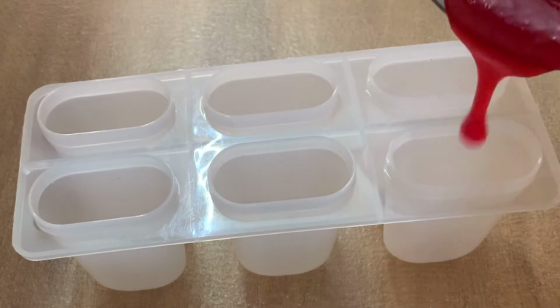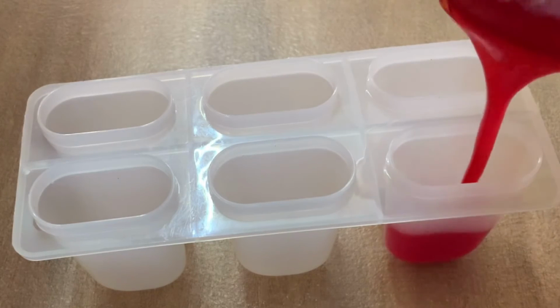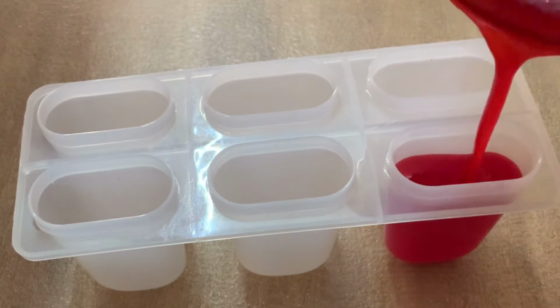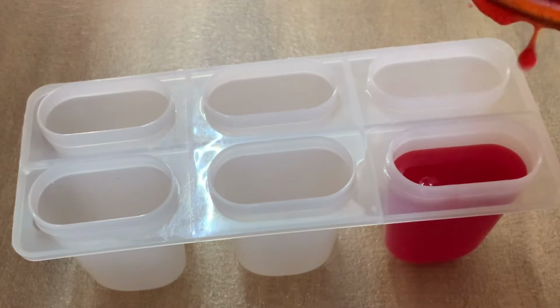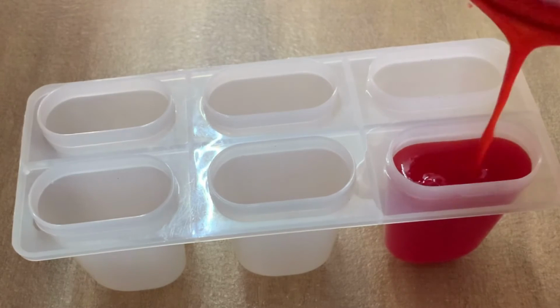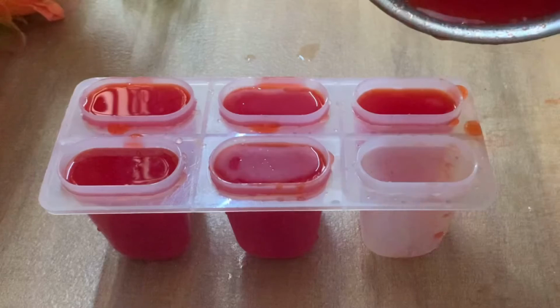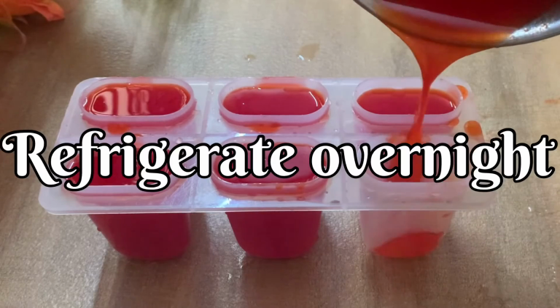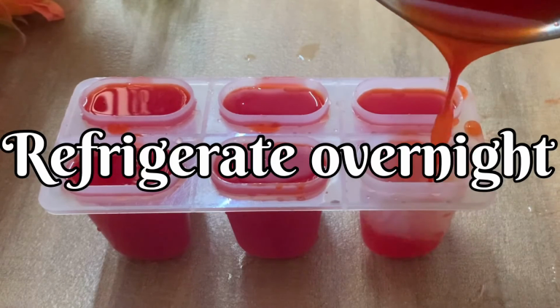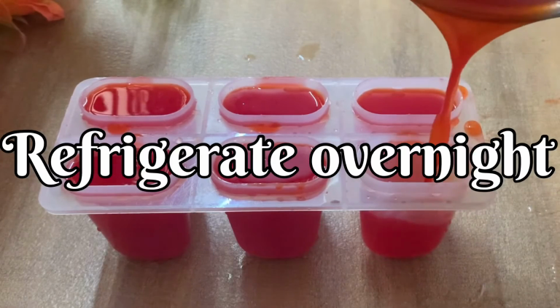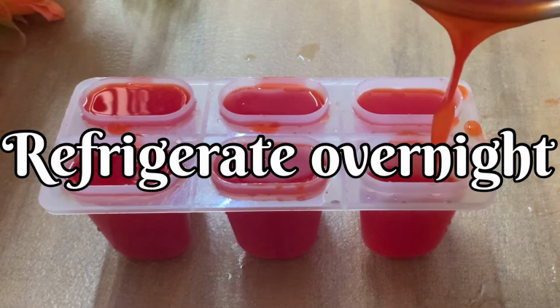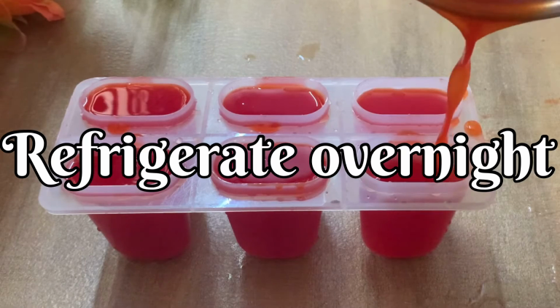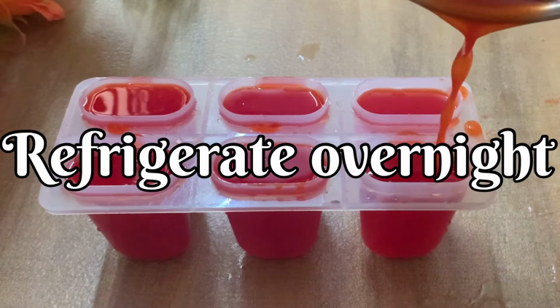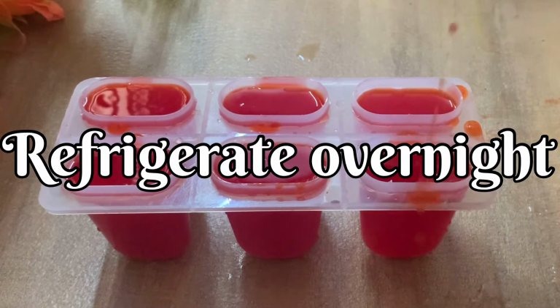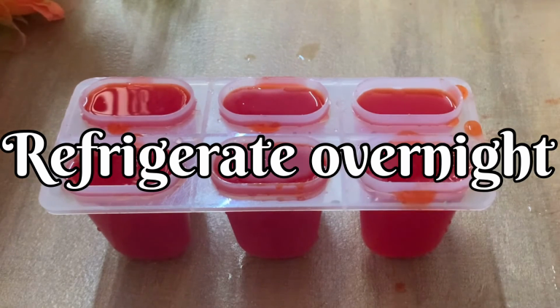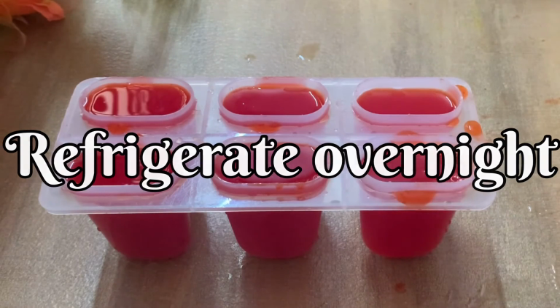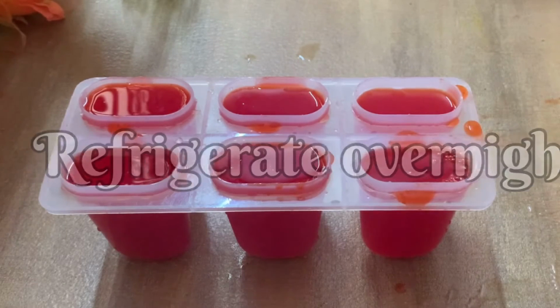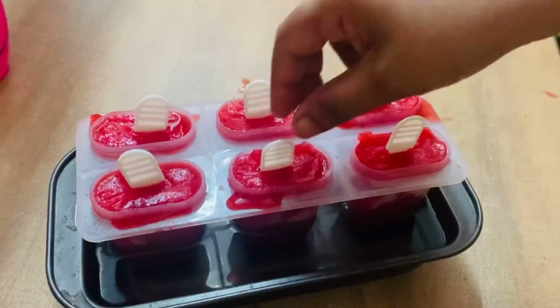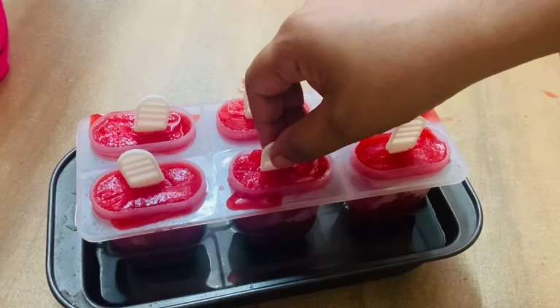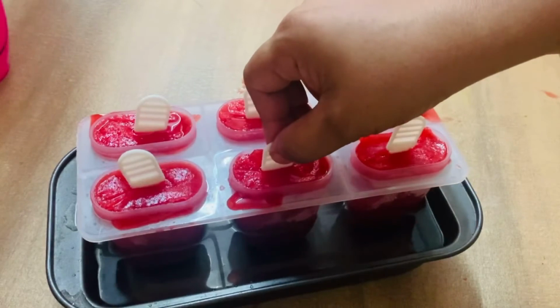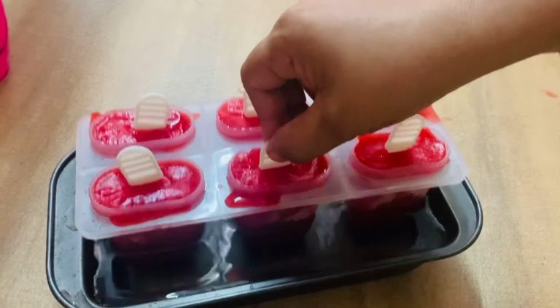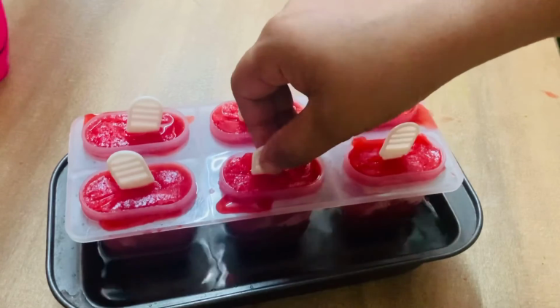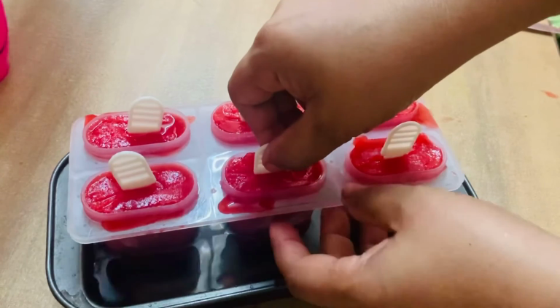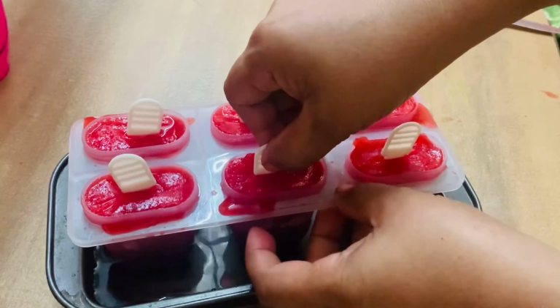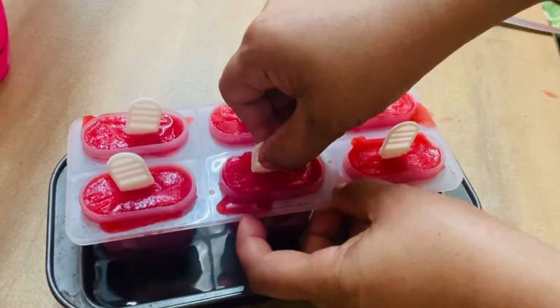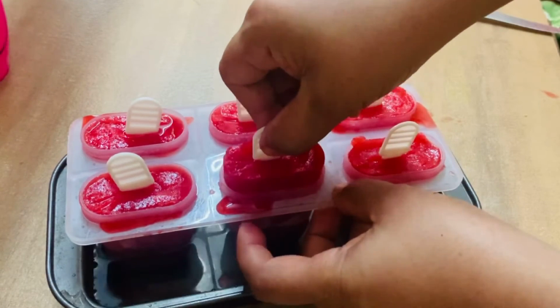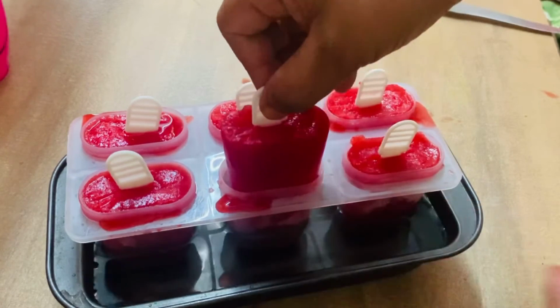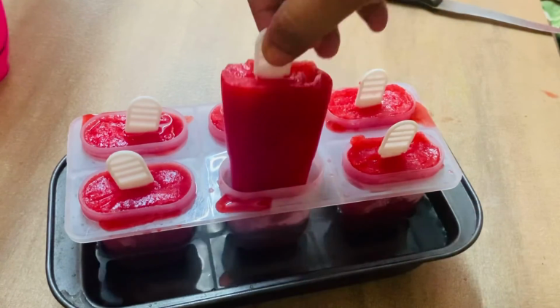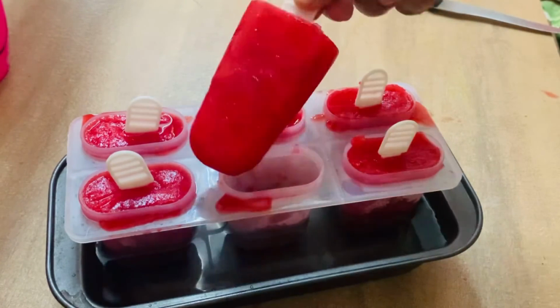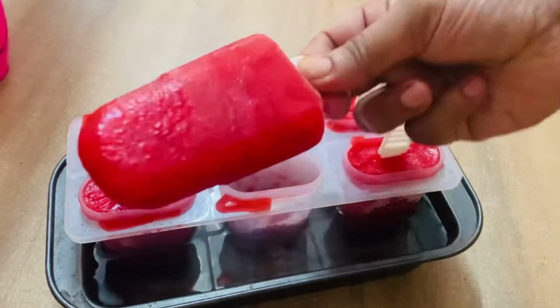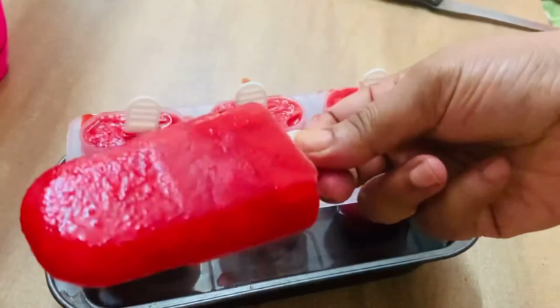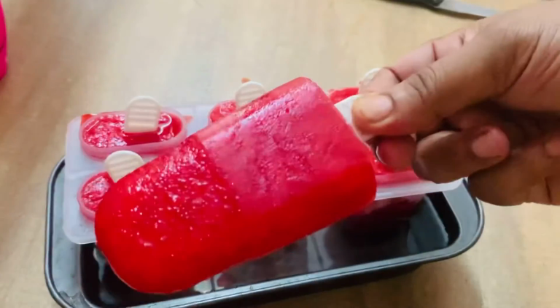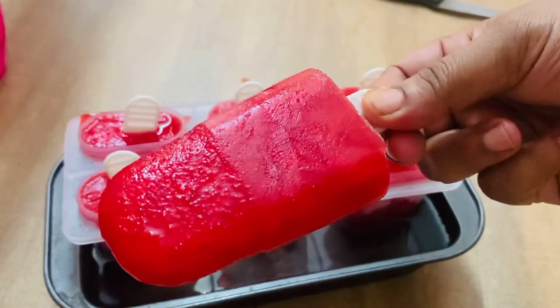Use our ice candy mold. Use overnight in the fridge. Use ice cream stick. Use the ice candy stick. Use the ice candy mold.